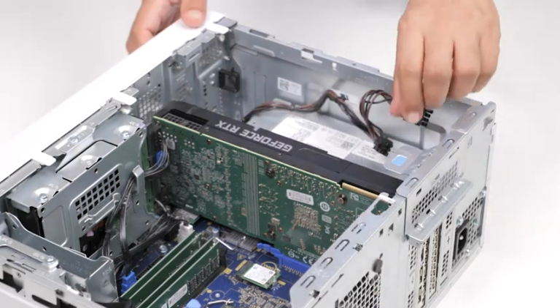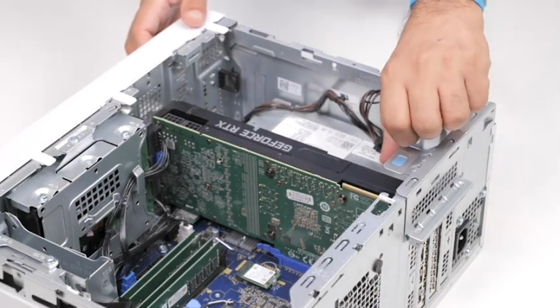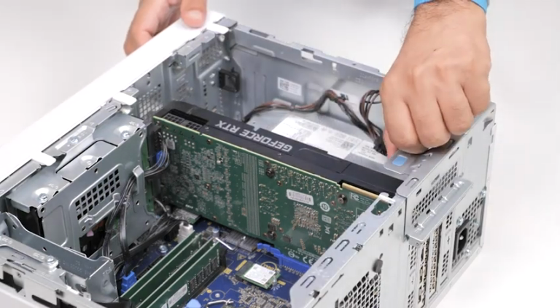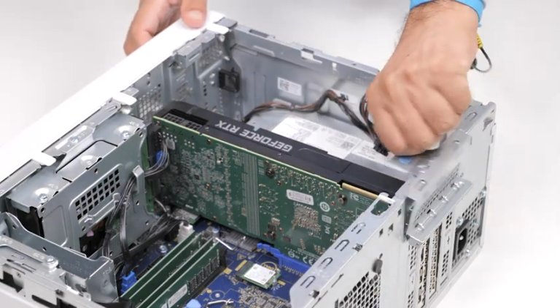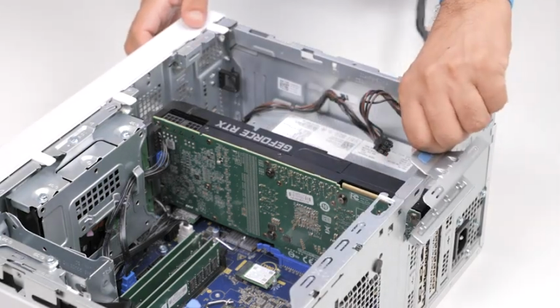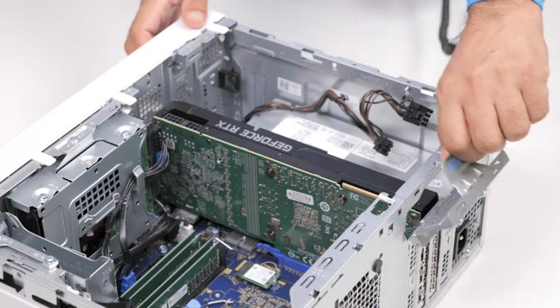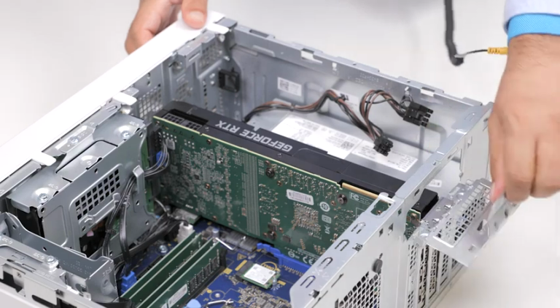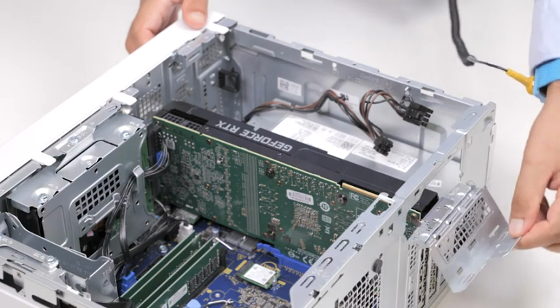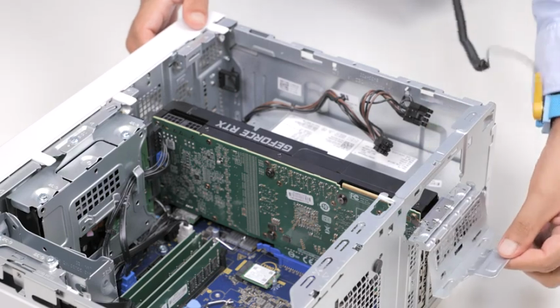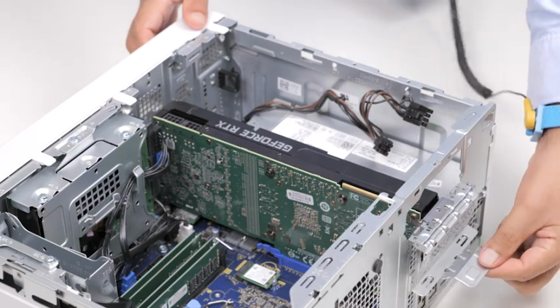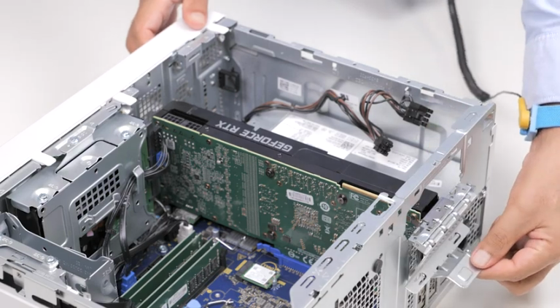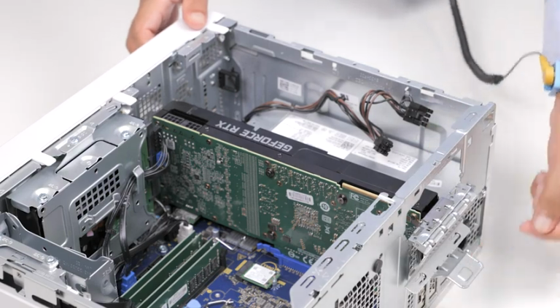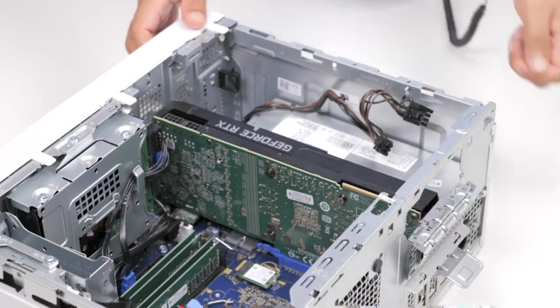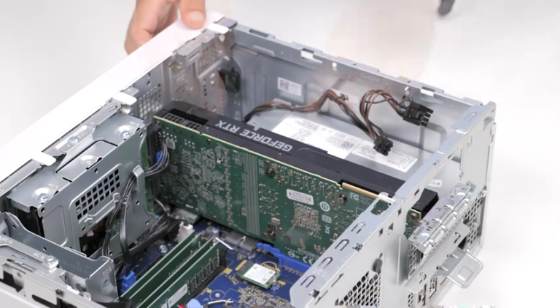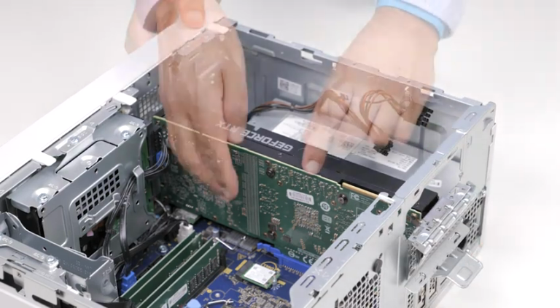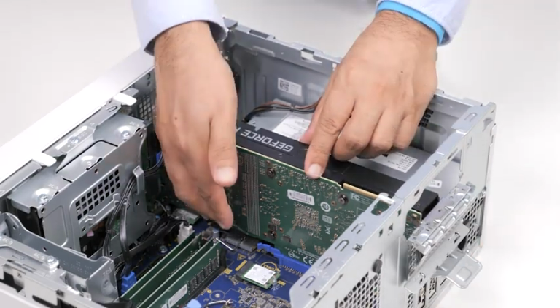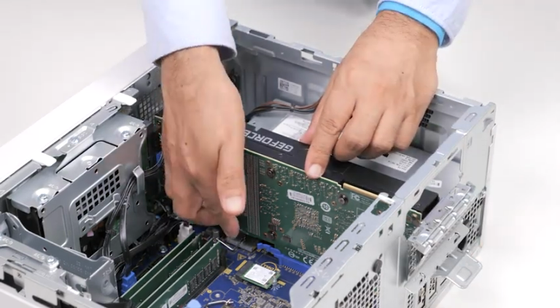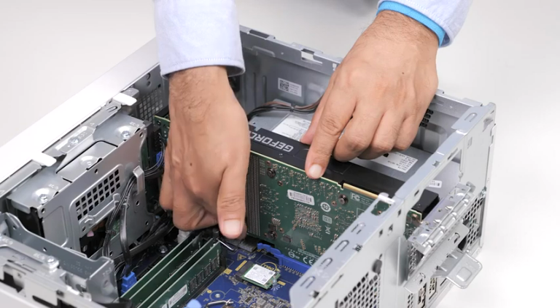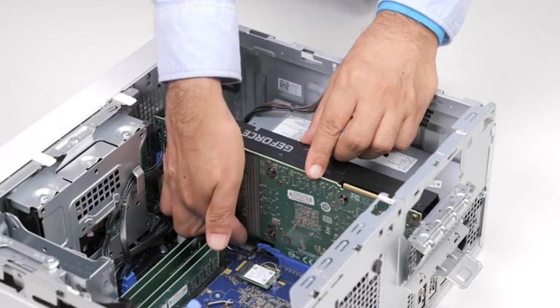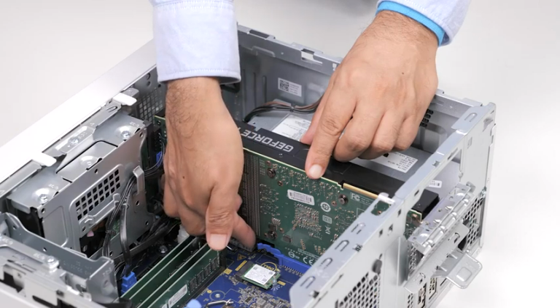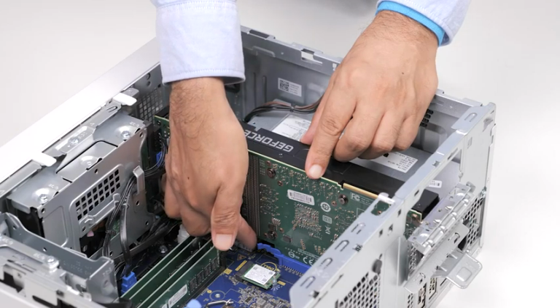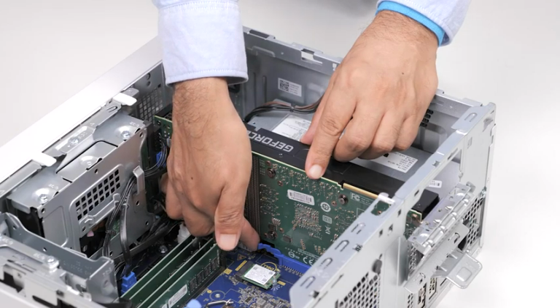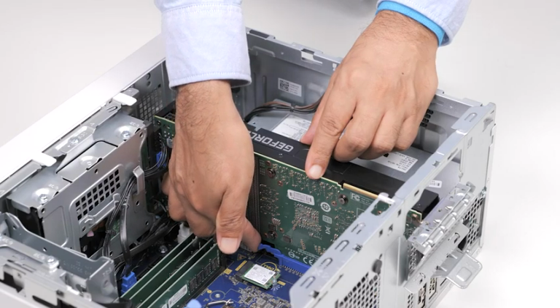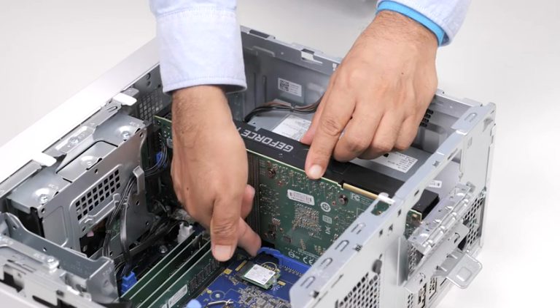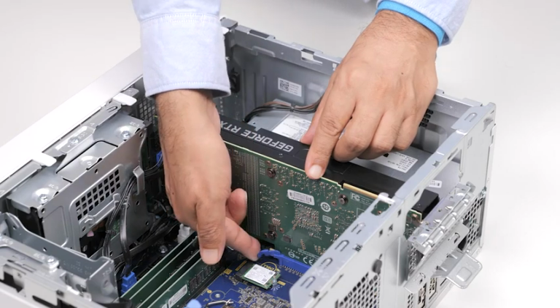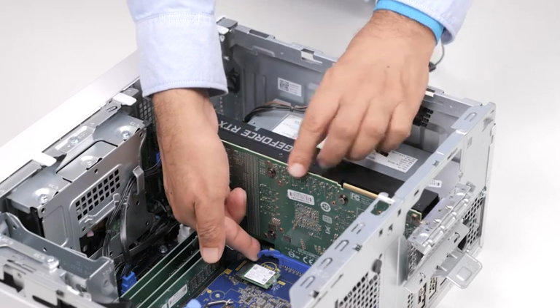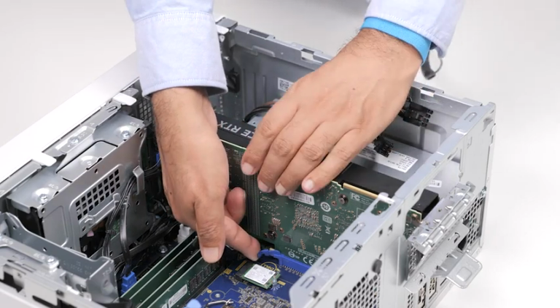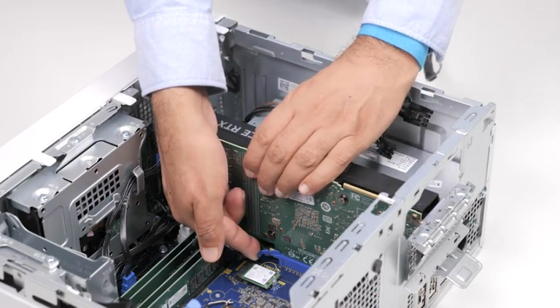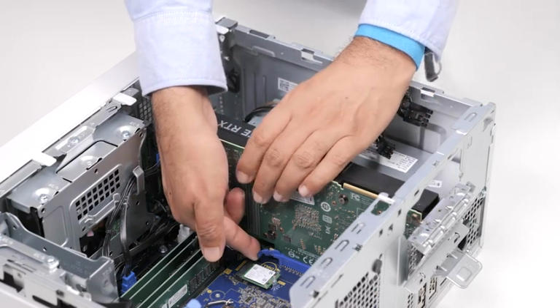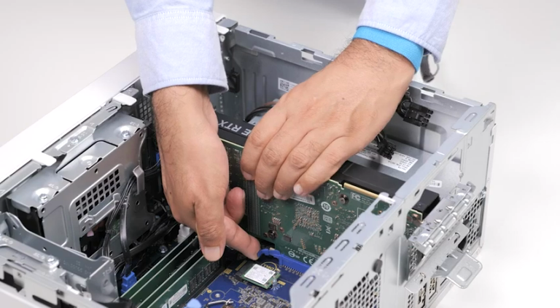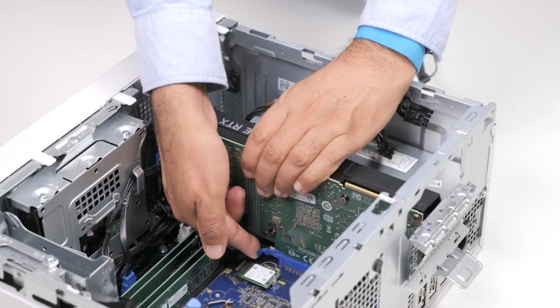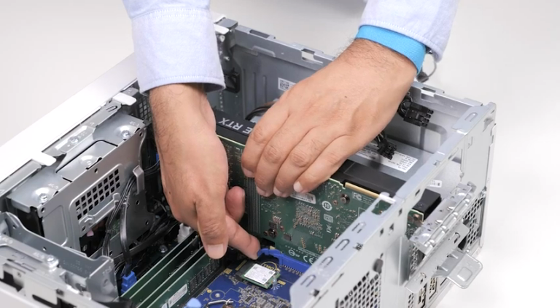Lift the pull tab to open the PCIe door. Then push and hold the securing tab on the graphics card slot, and lift the graphics card from the graphics card slot.